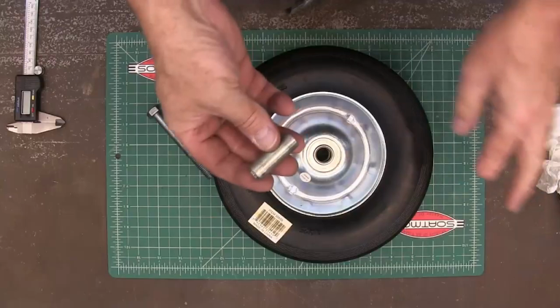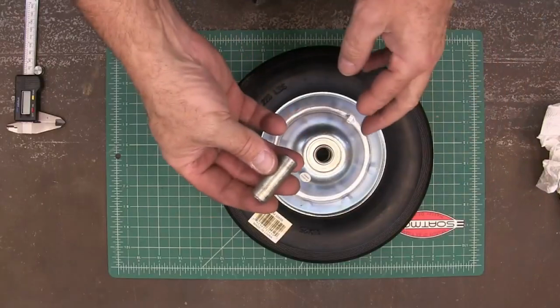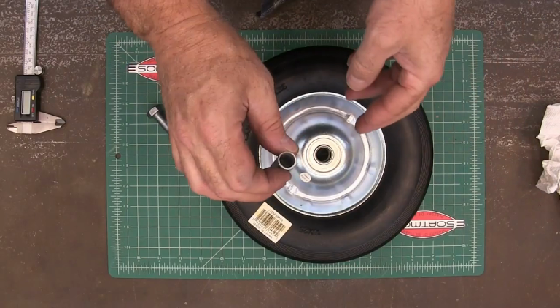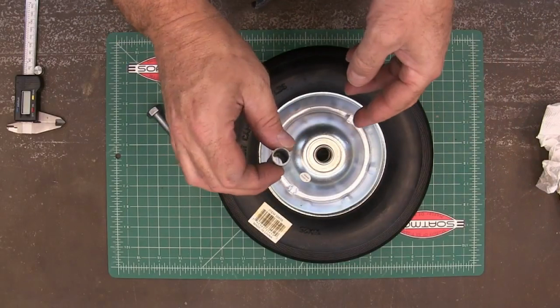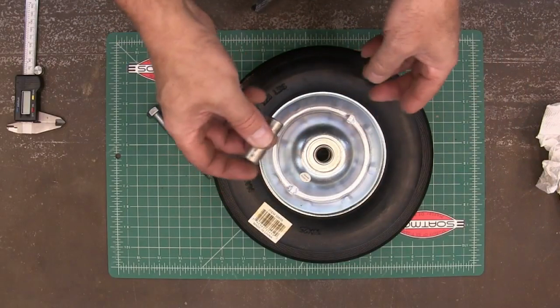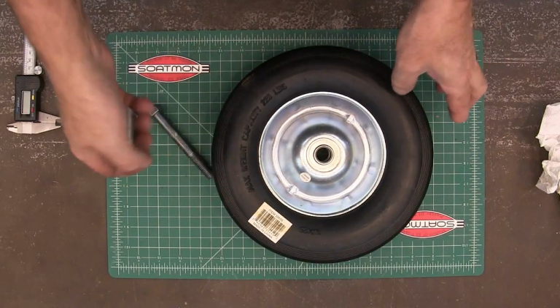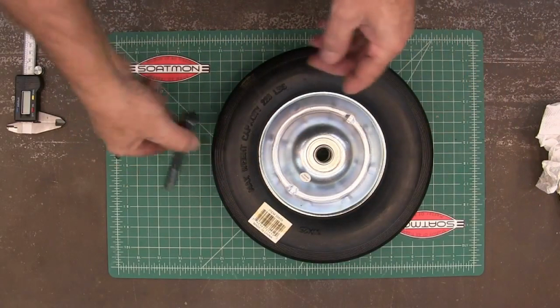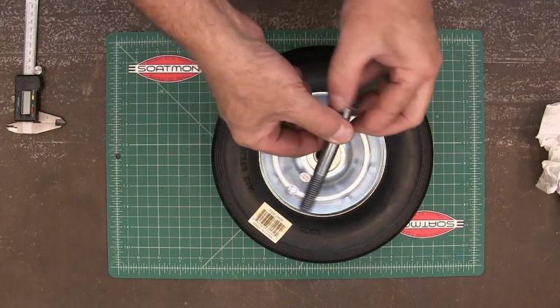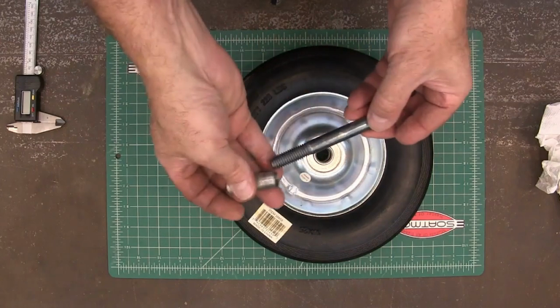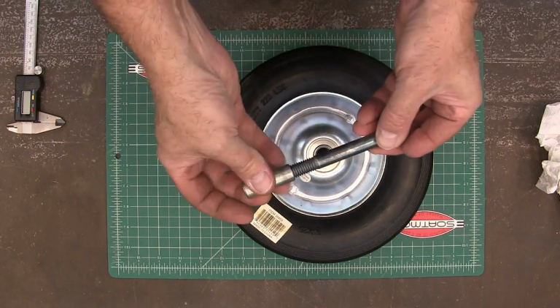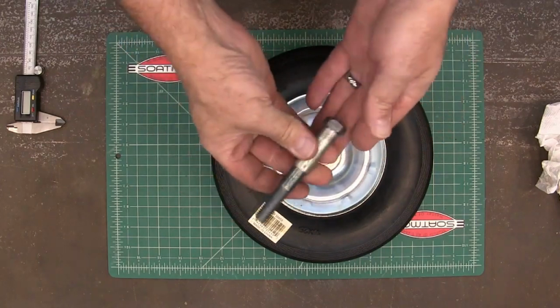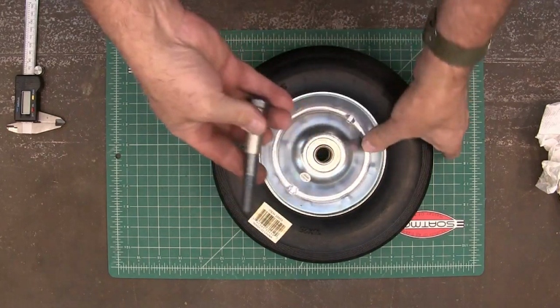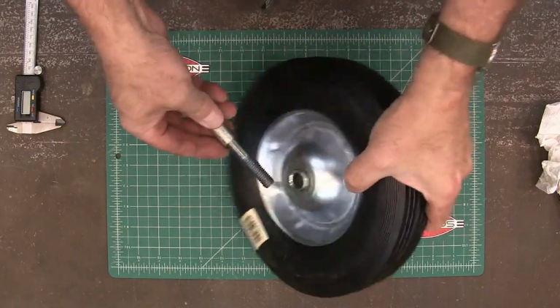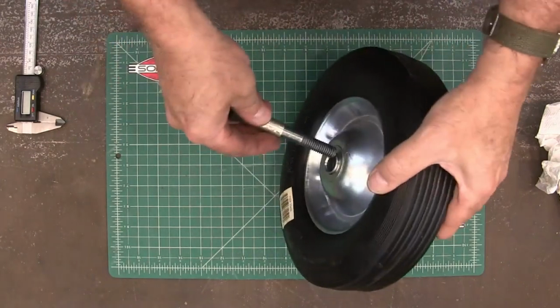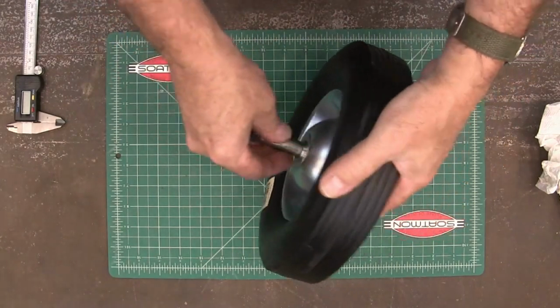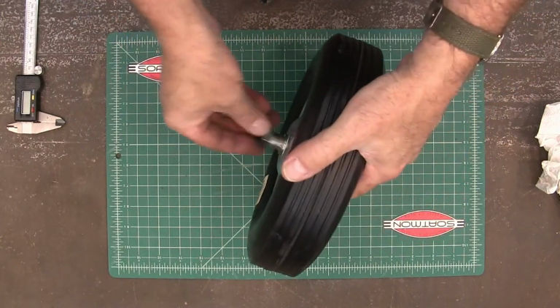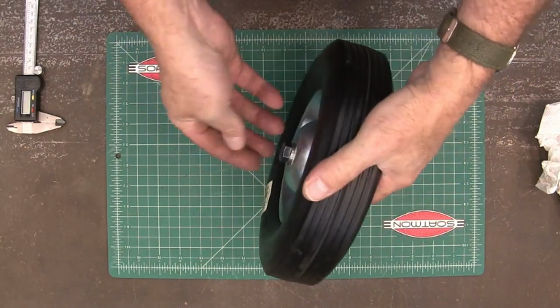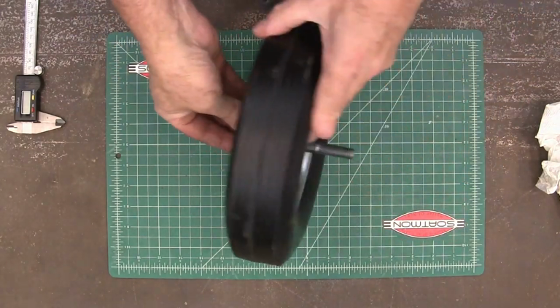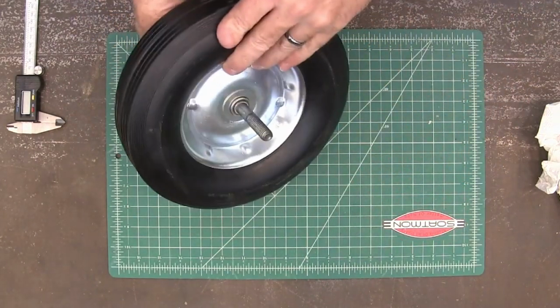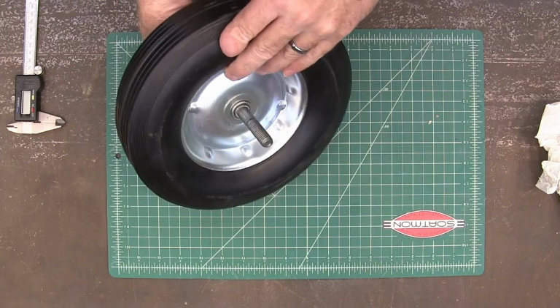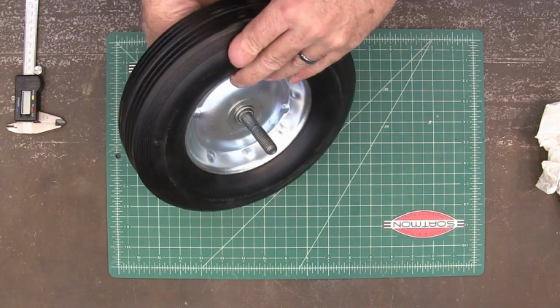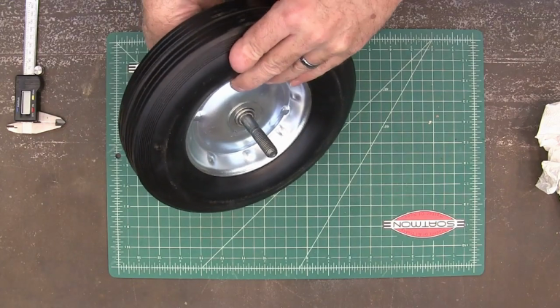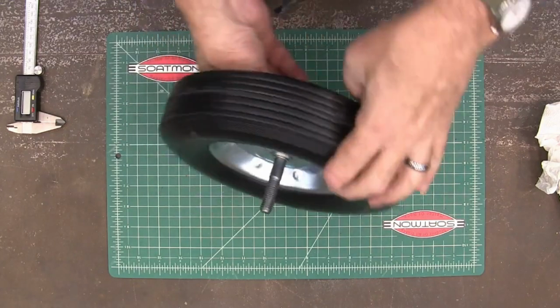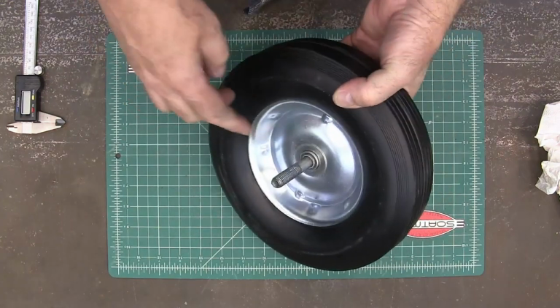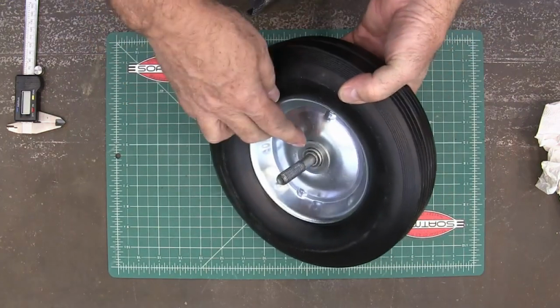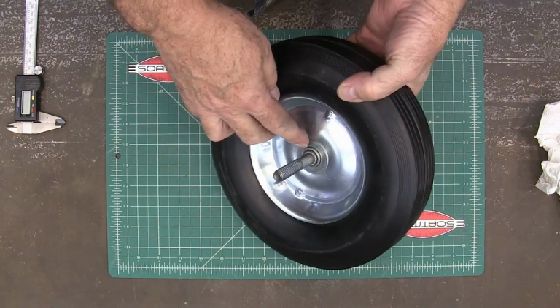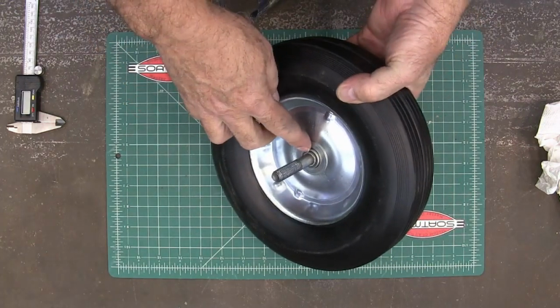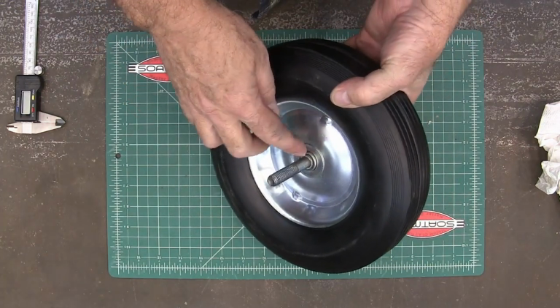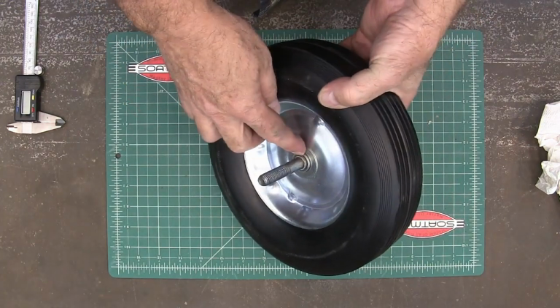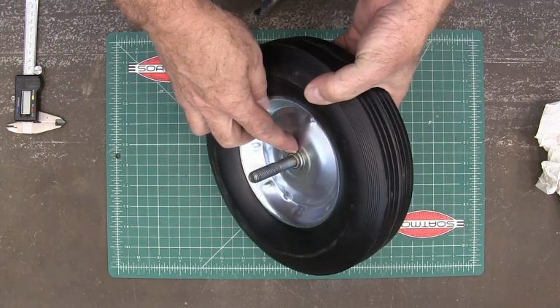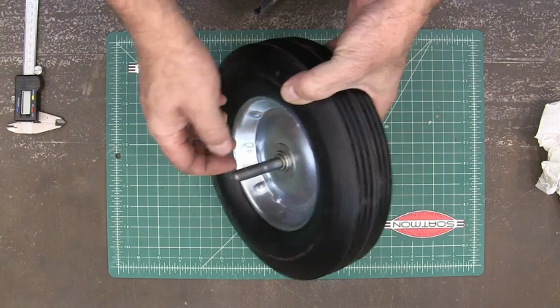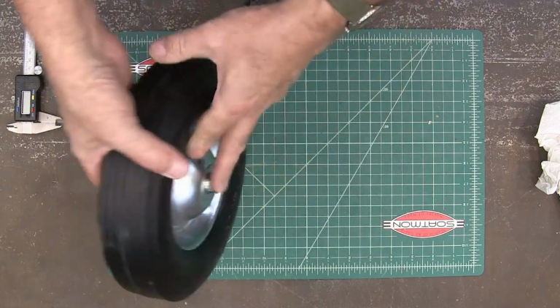Here it is right out of the lathe — just slide it on there, and there we go, we got our bushing.